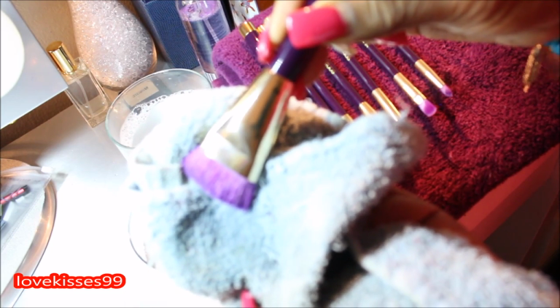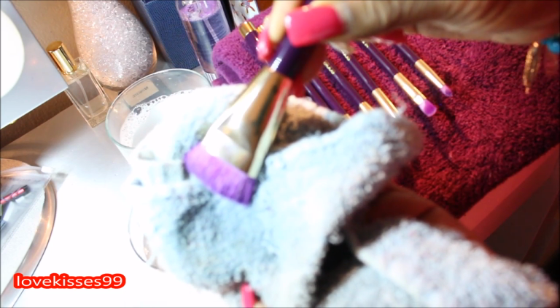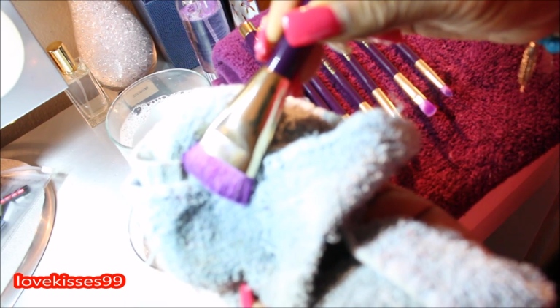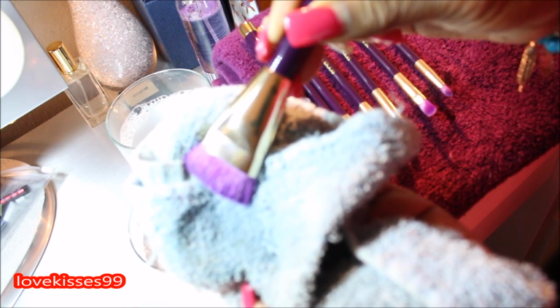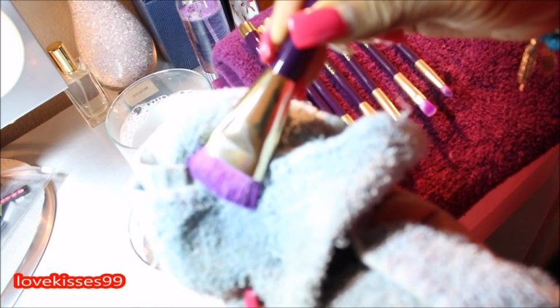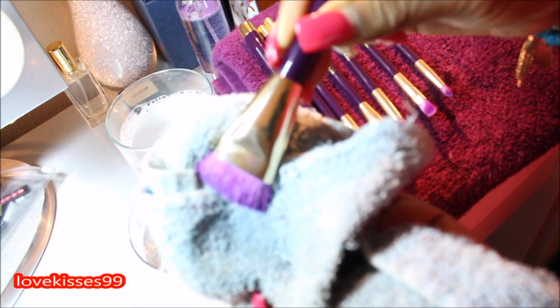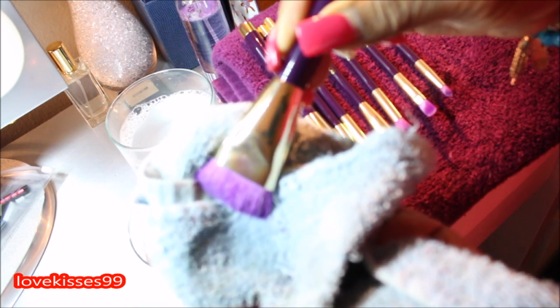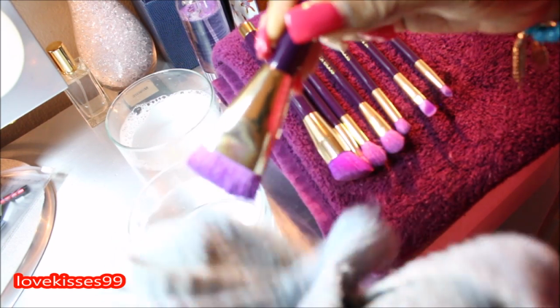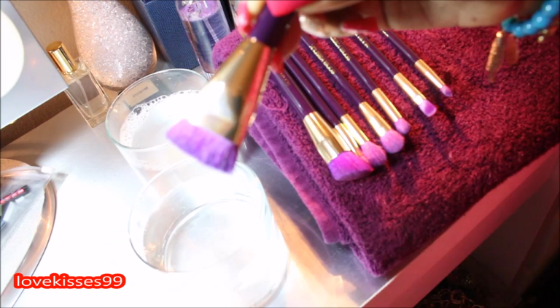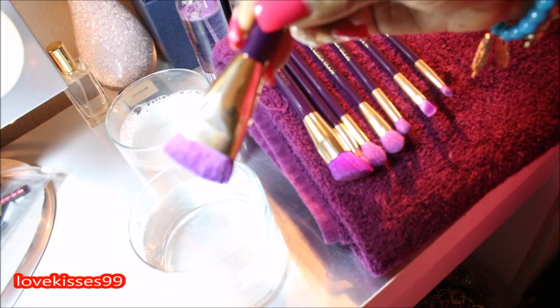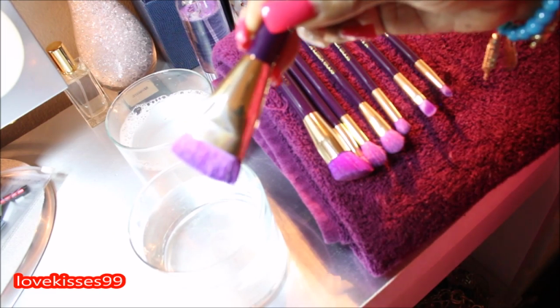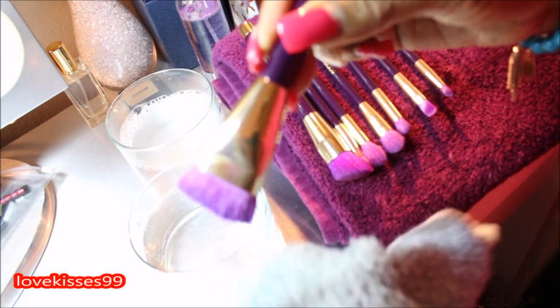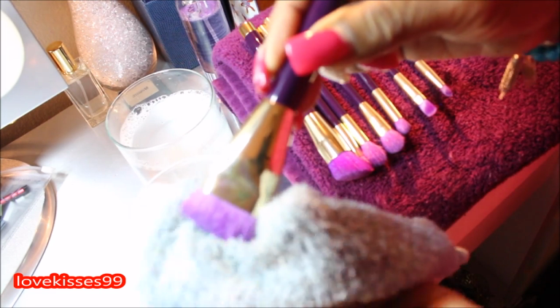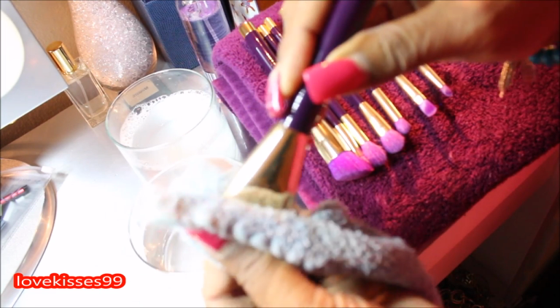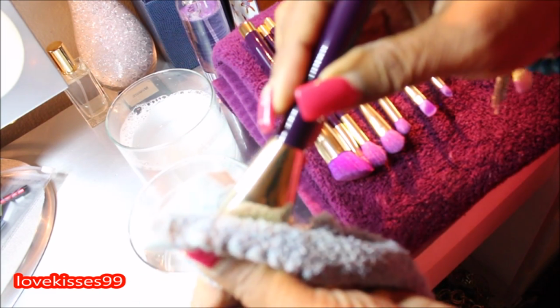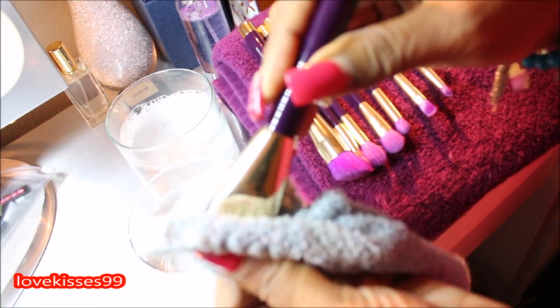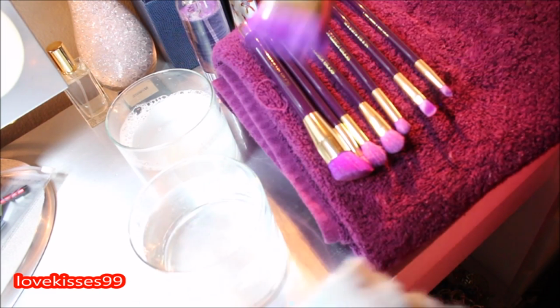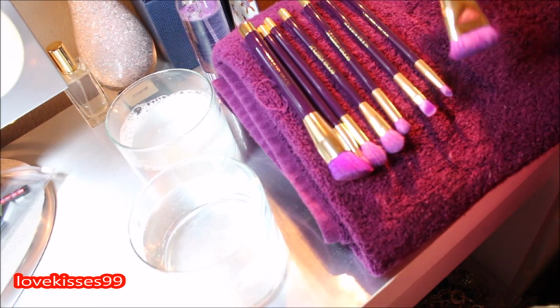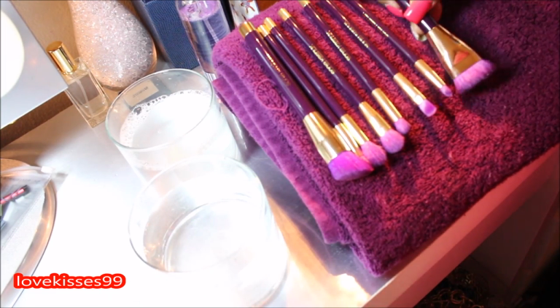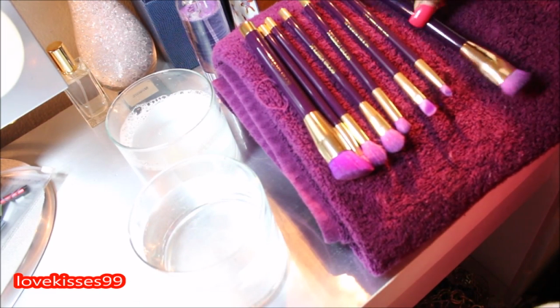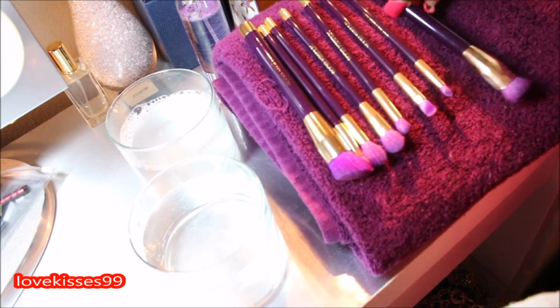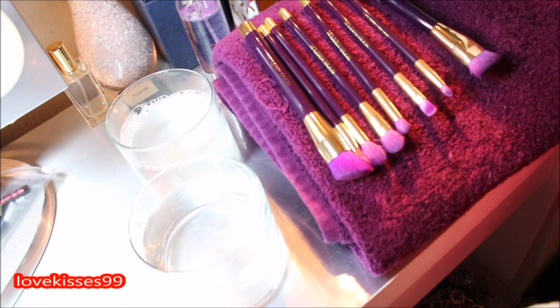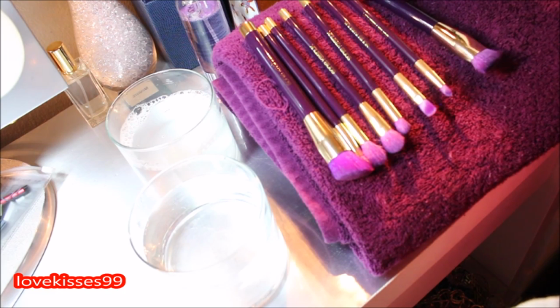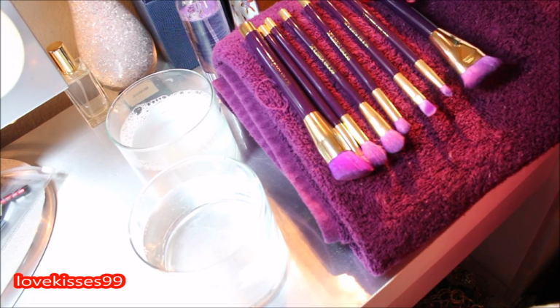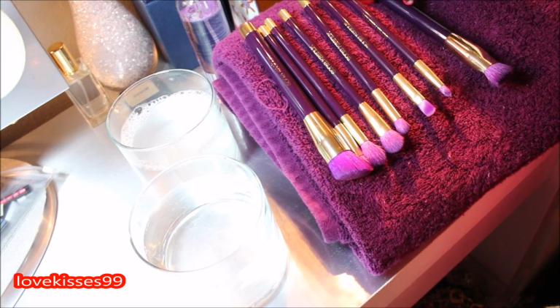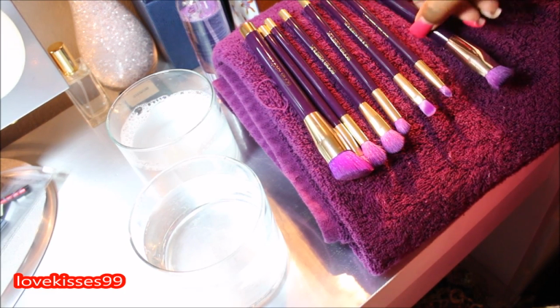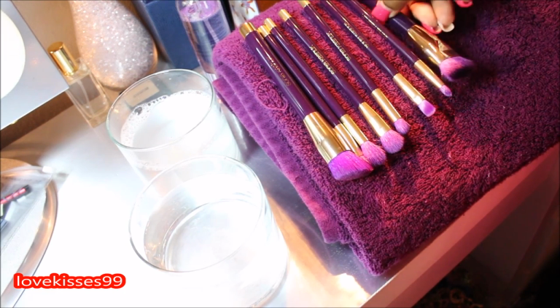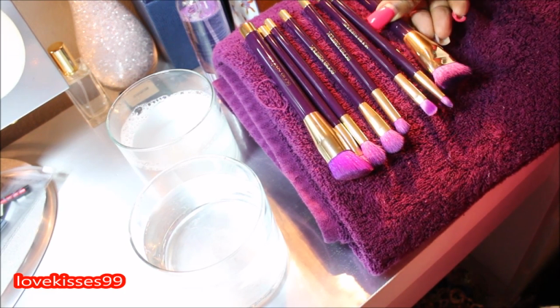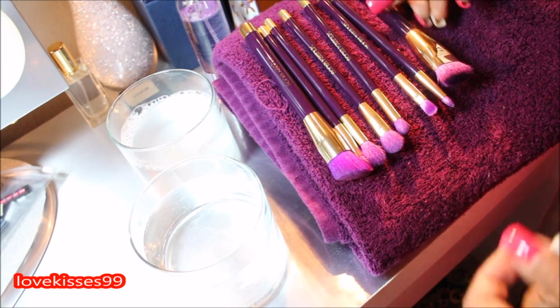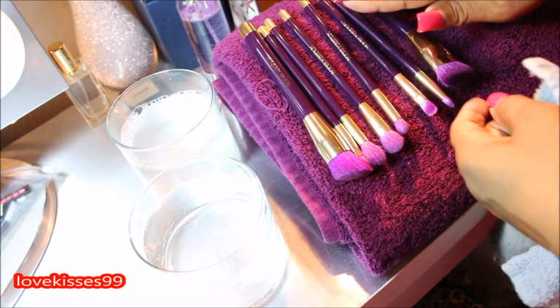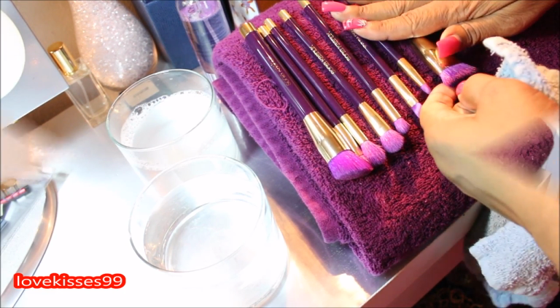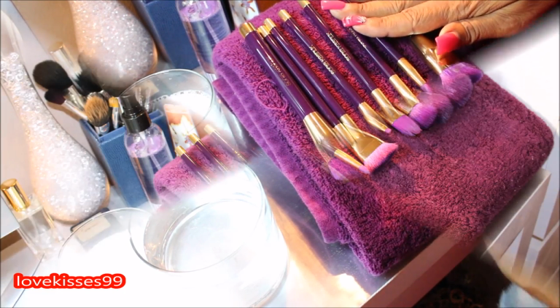It's new — there's no product on it. It's all done. I'm just squeezing out the water, and this one doesn't really need reshaping because it's already shaped the way it should be, just as it was out of the package.